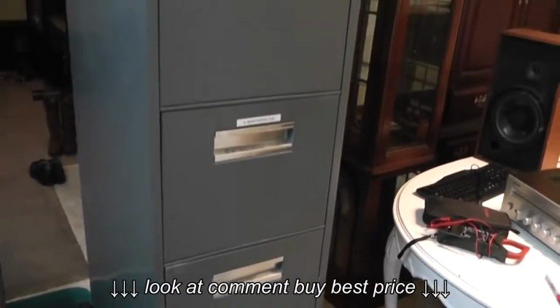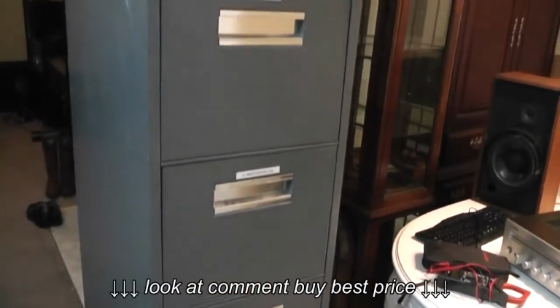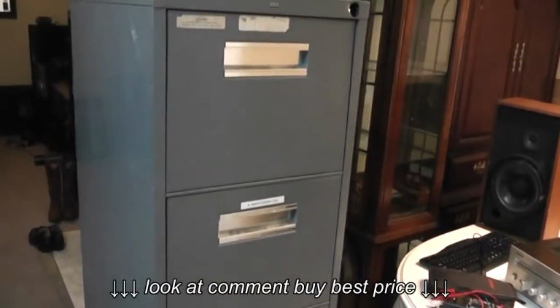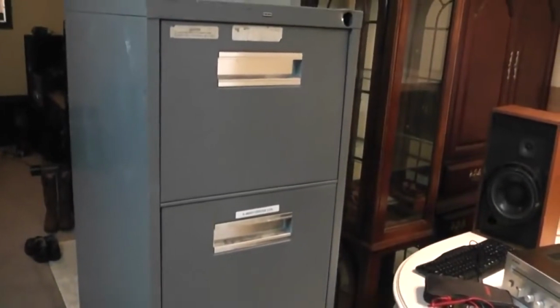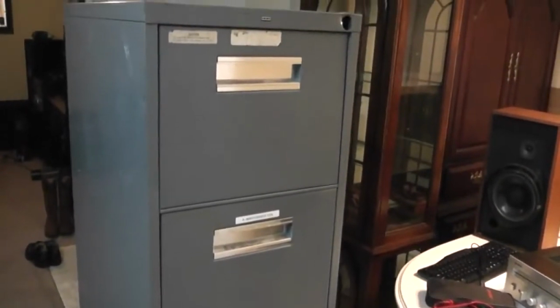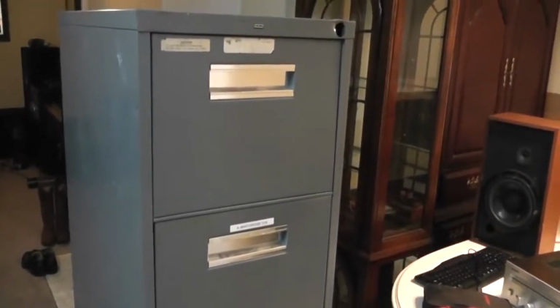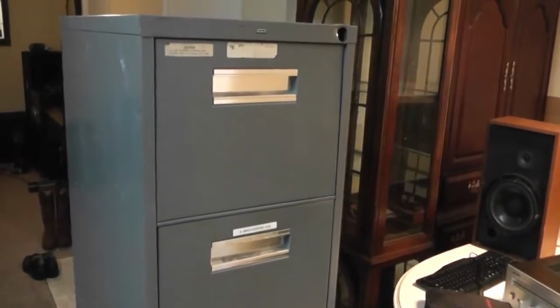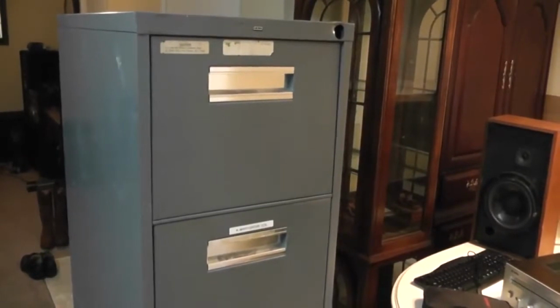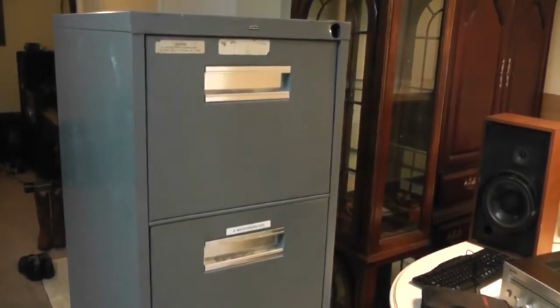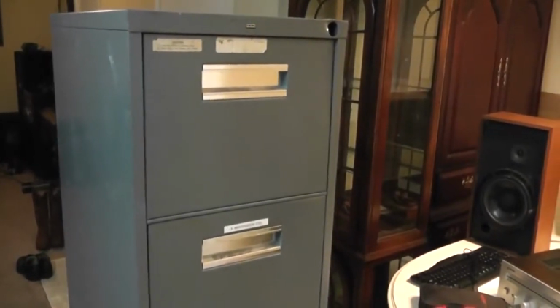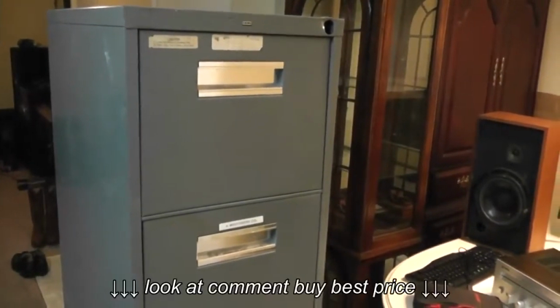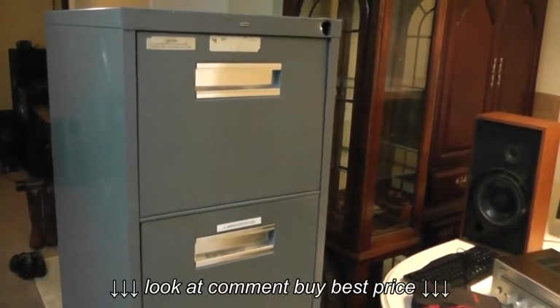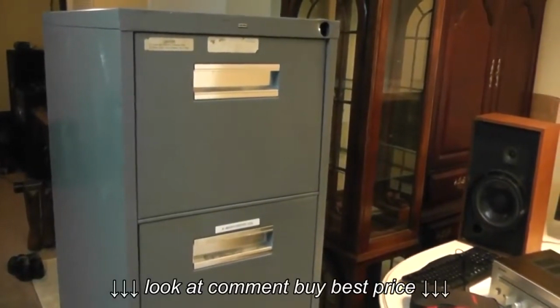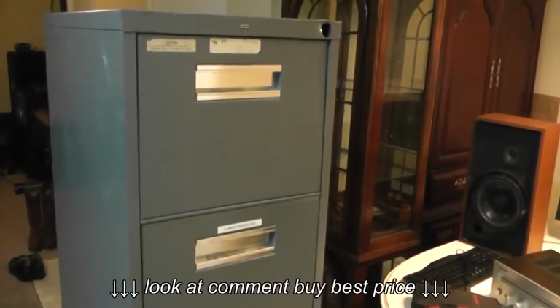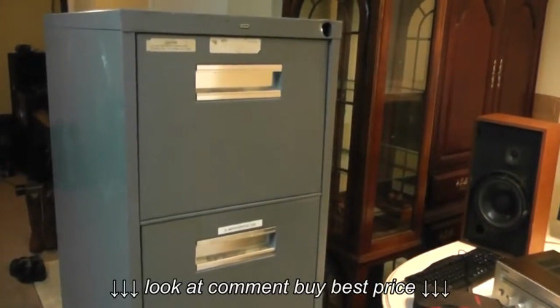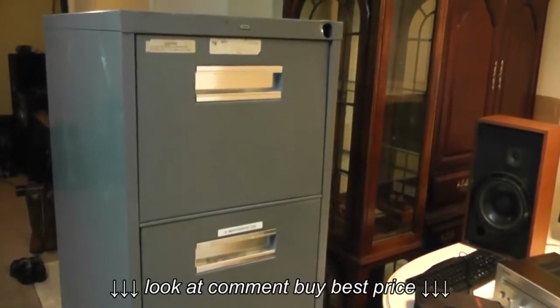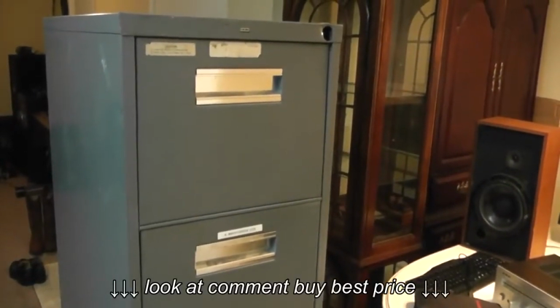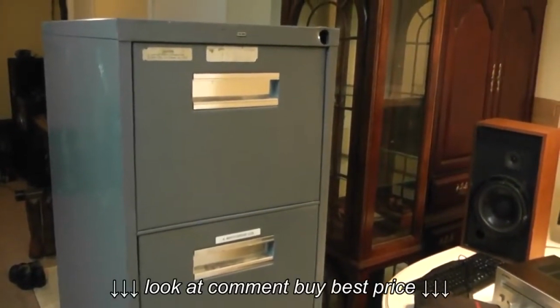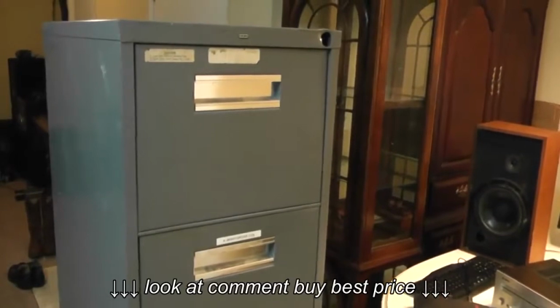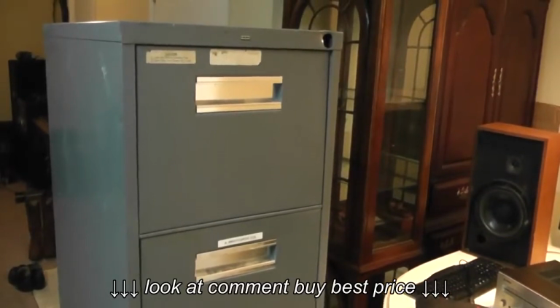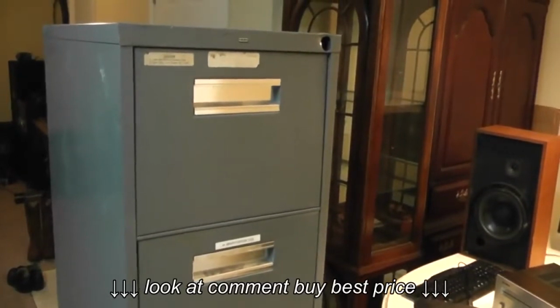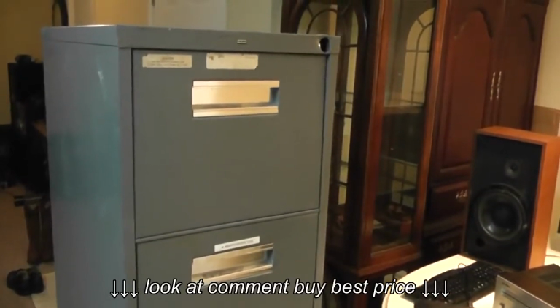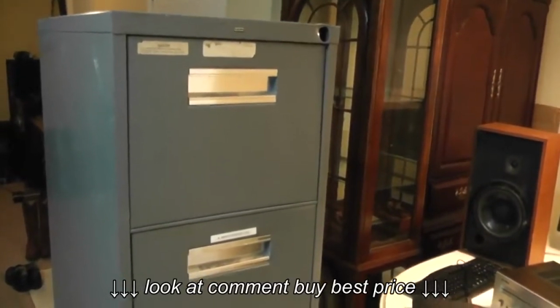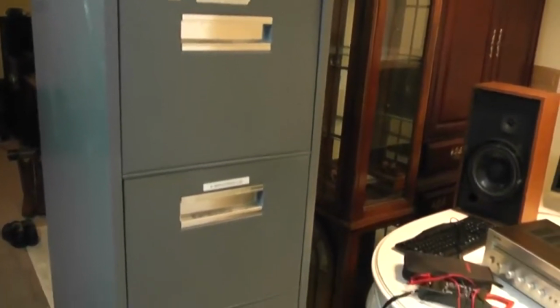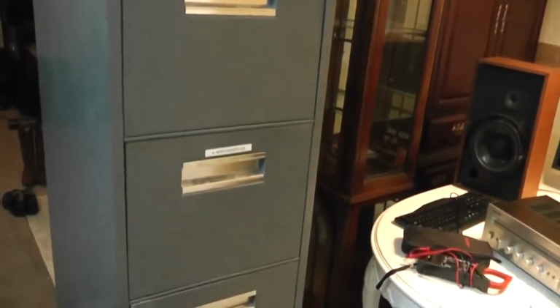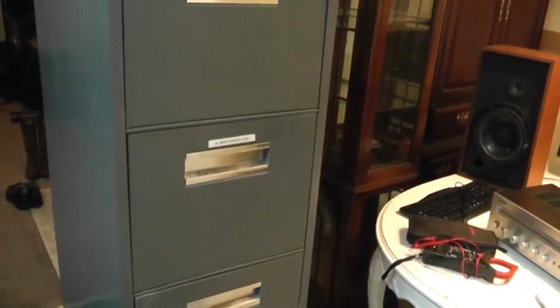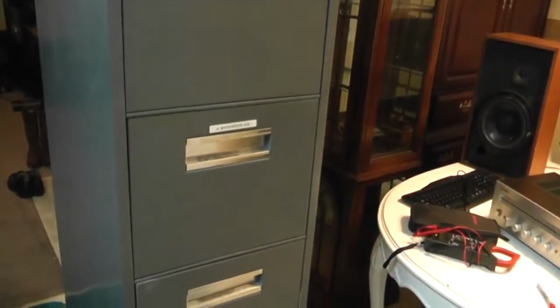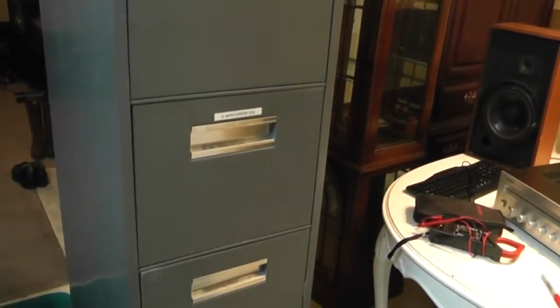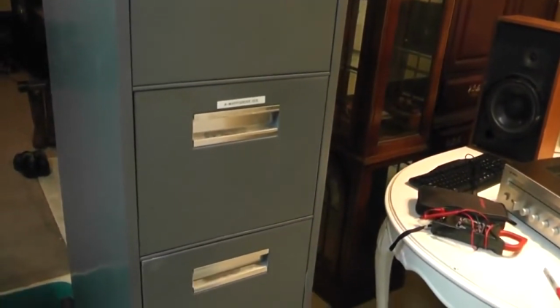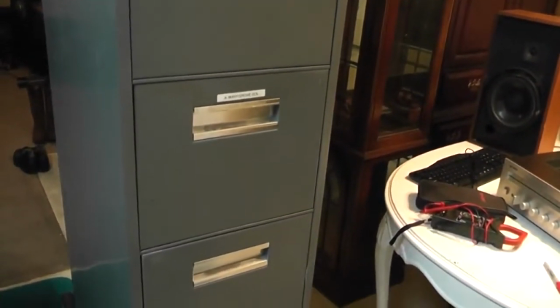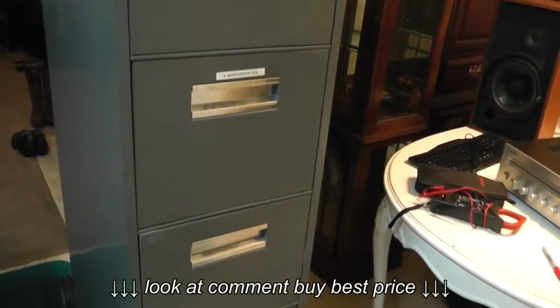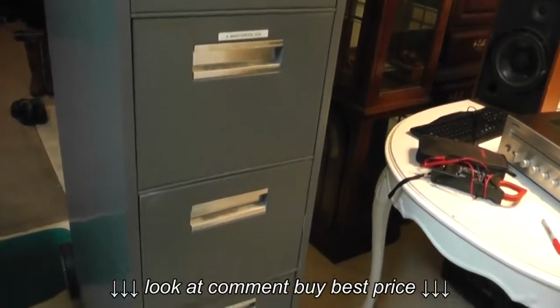Being old, this thing just kind of called out to me. I've been wanting a file cabinet for a while to get organized and deal with the piles of paperwork that just seem to accumulate more and more the older you get. But this file cabinet in particular caught my eye.